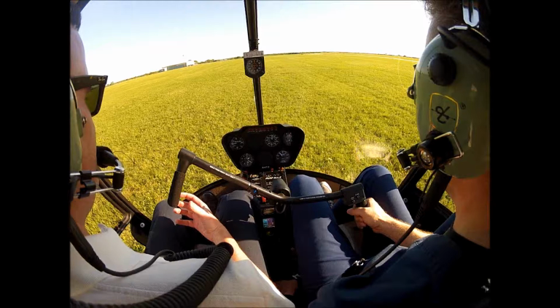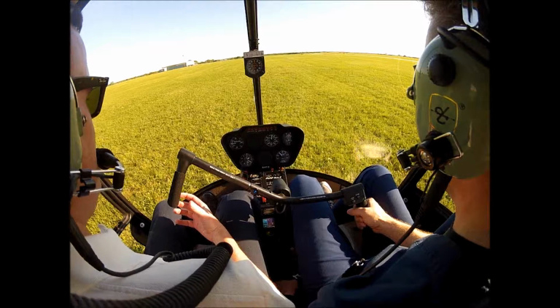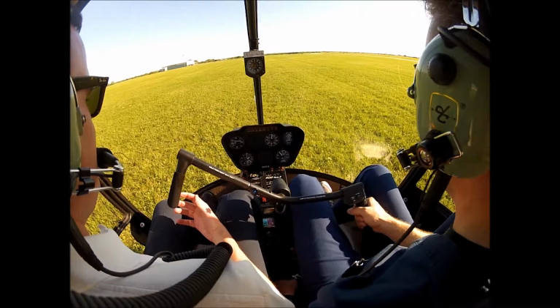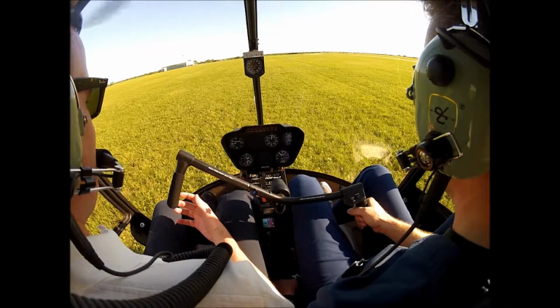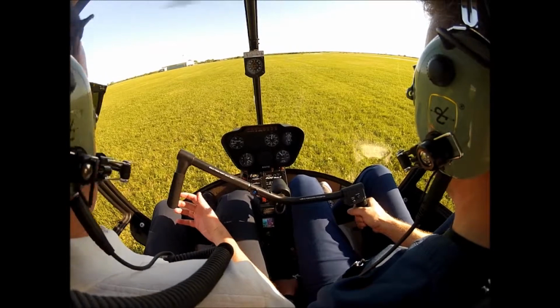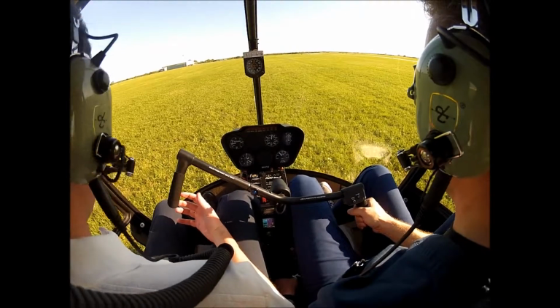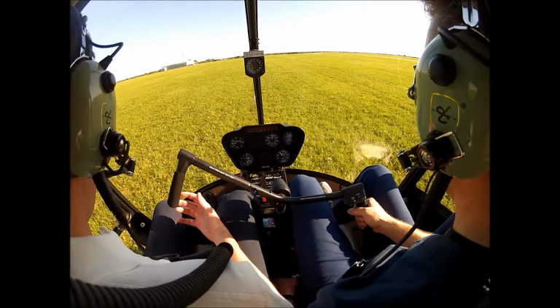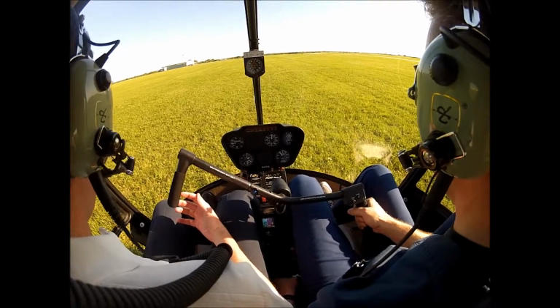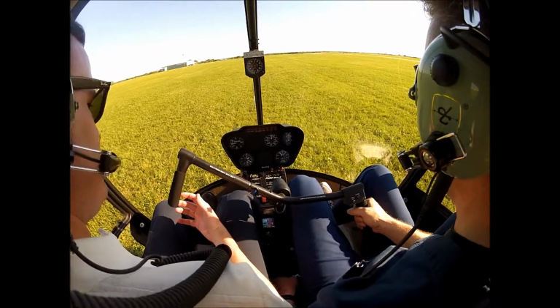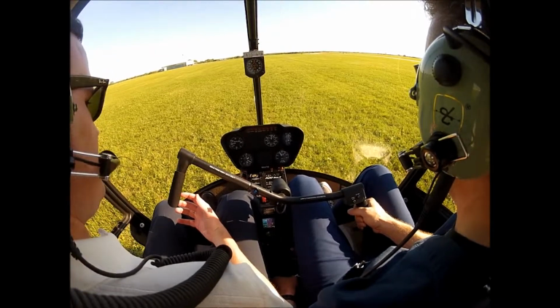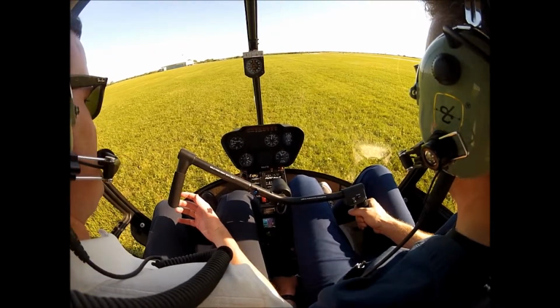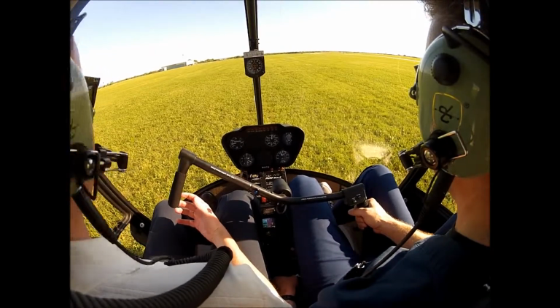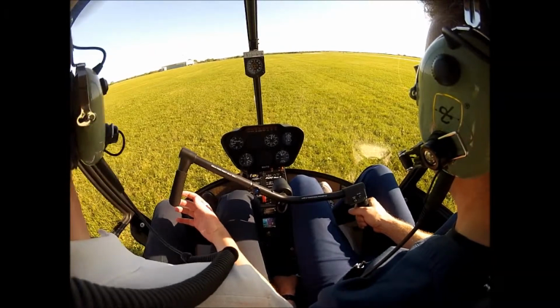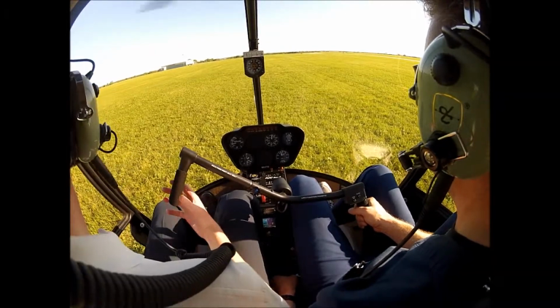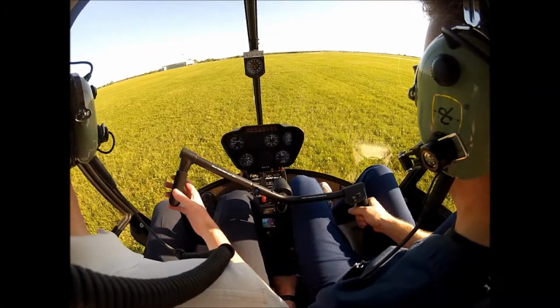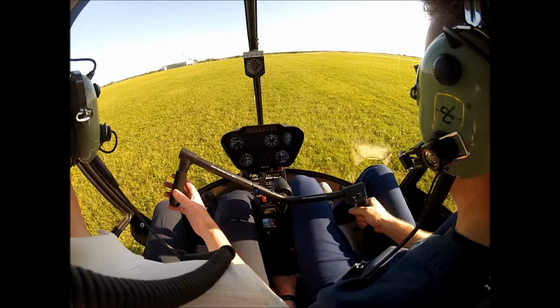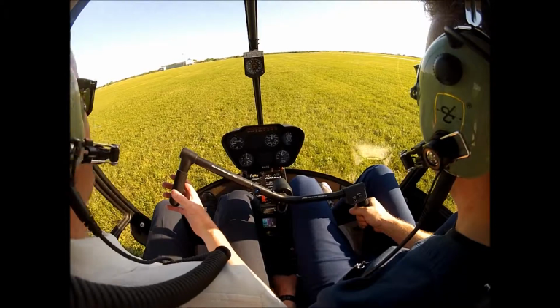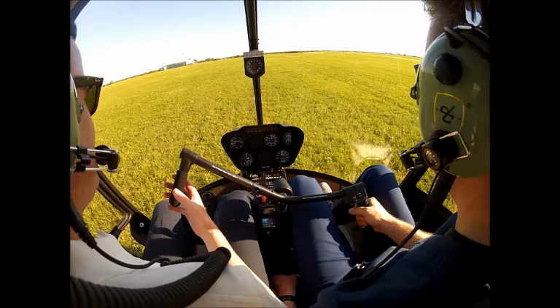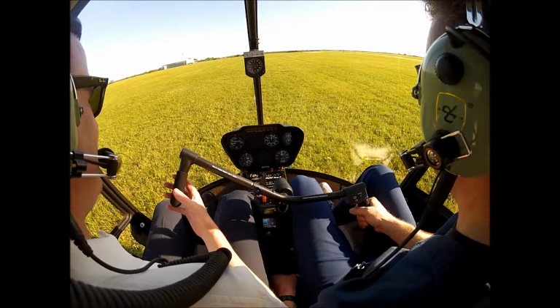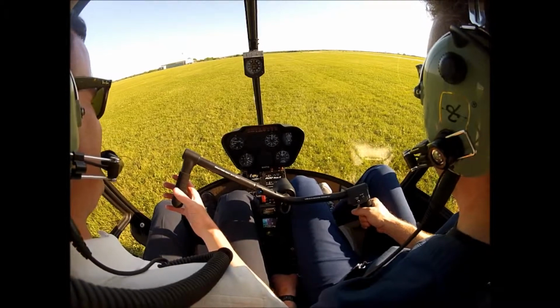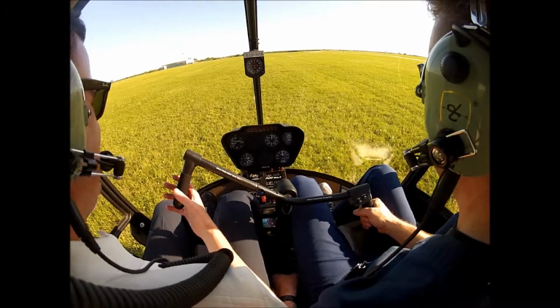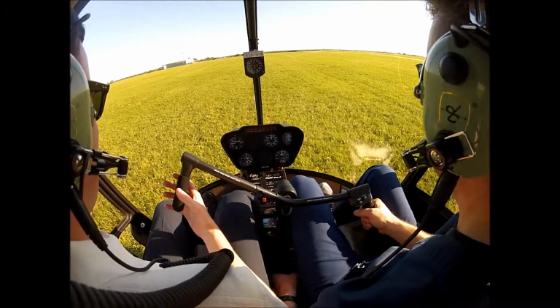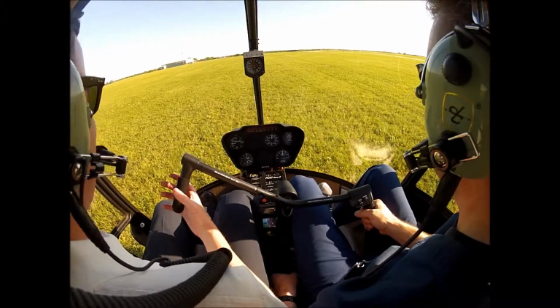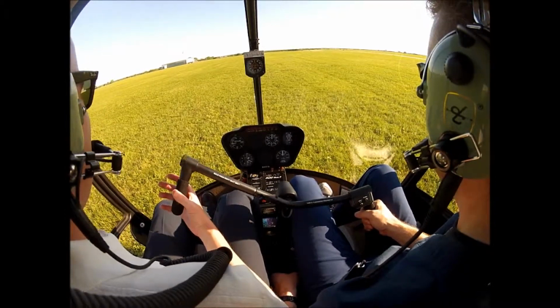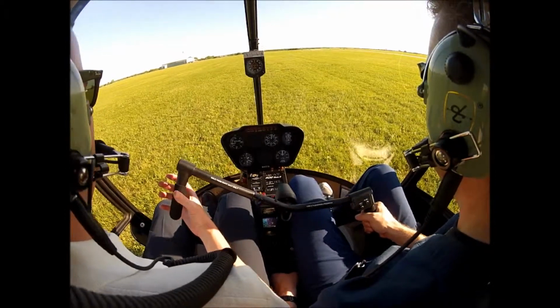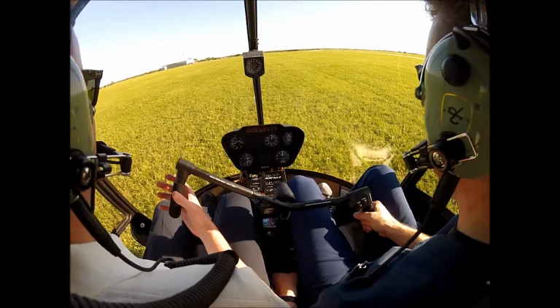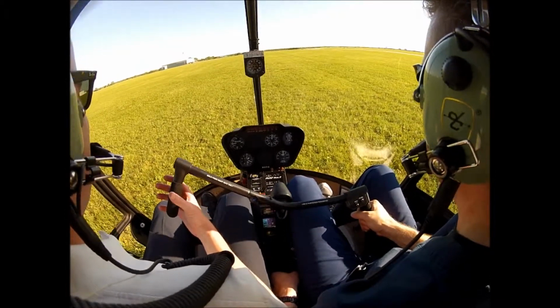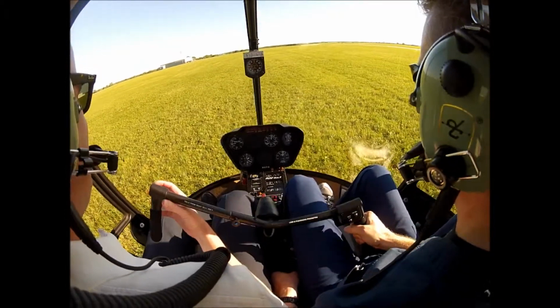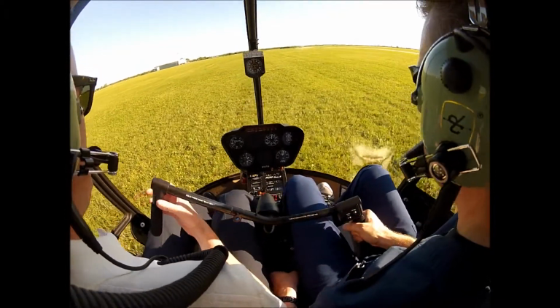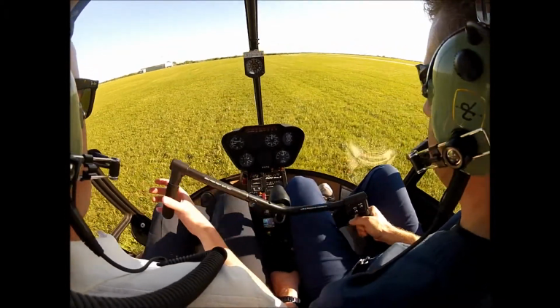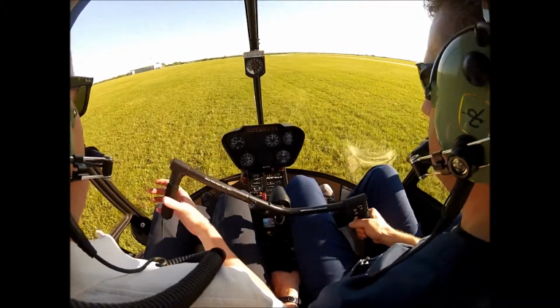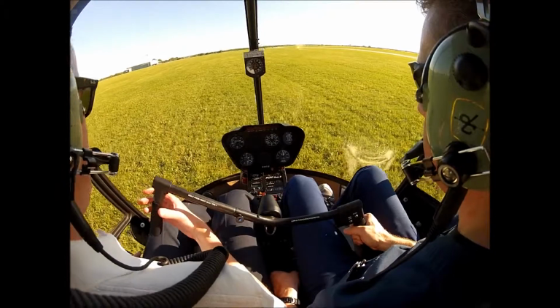Two-part takeoff: light on the skids, feel where it's at, and then come on up. That's alright.